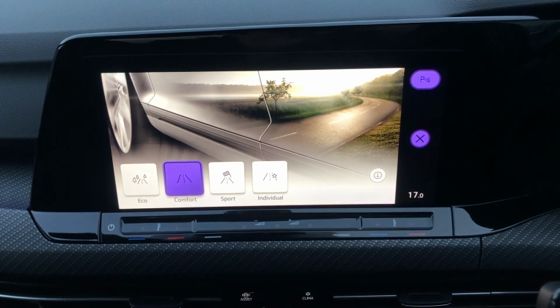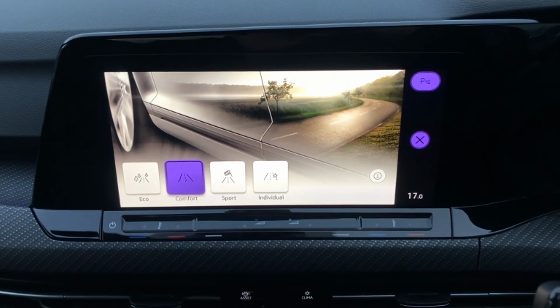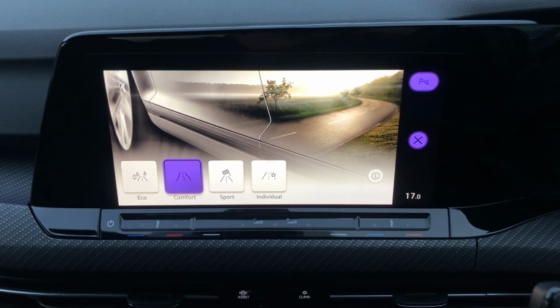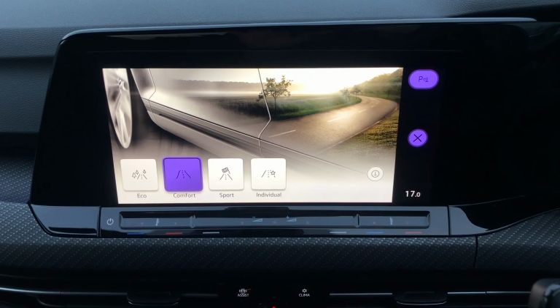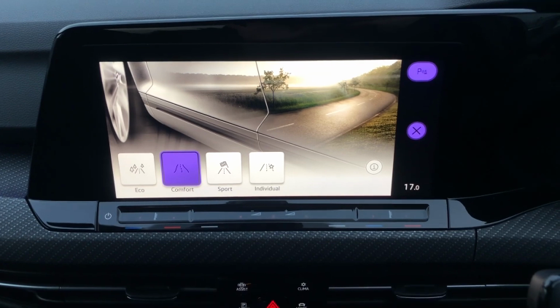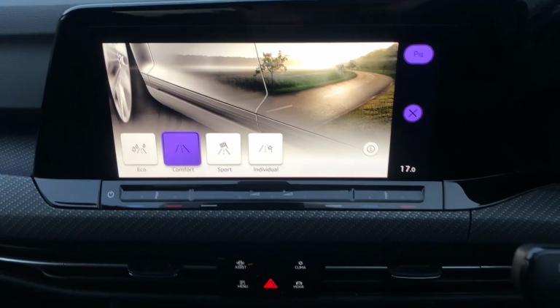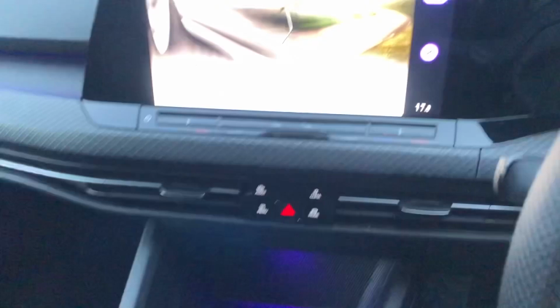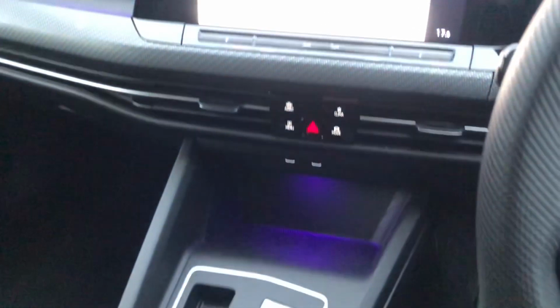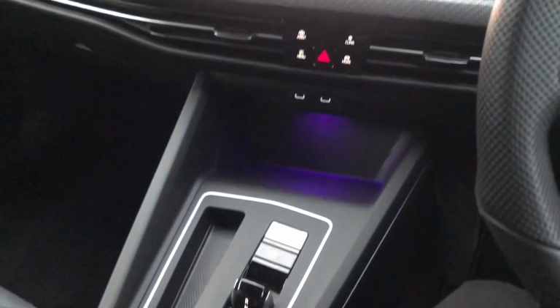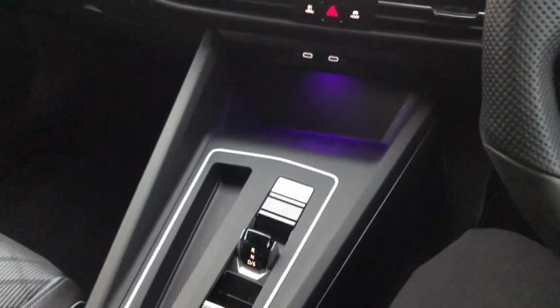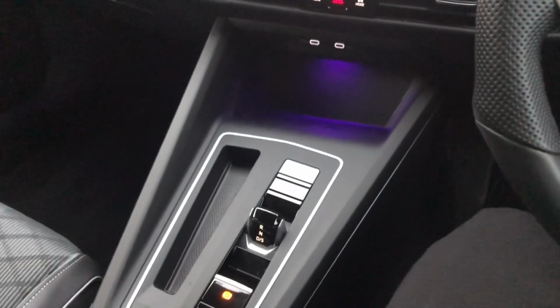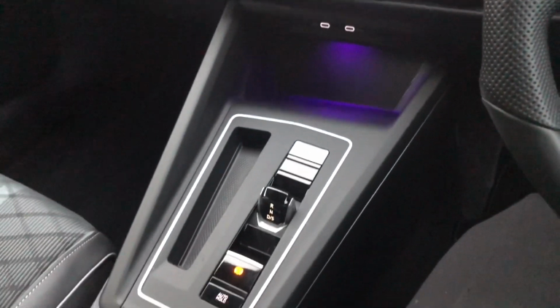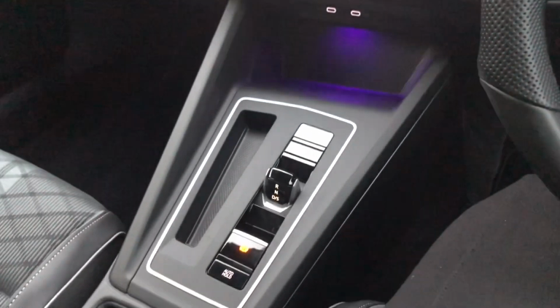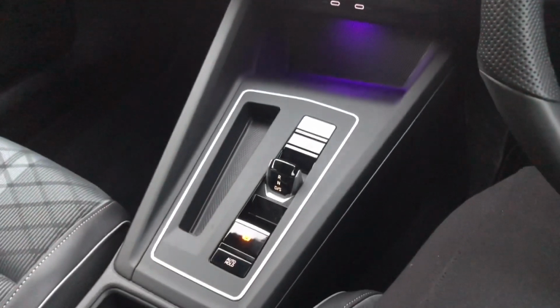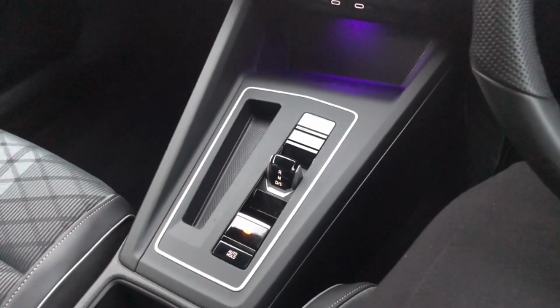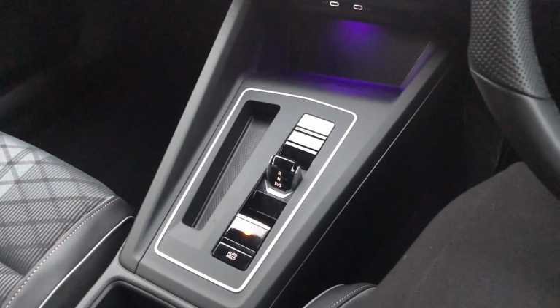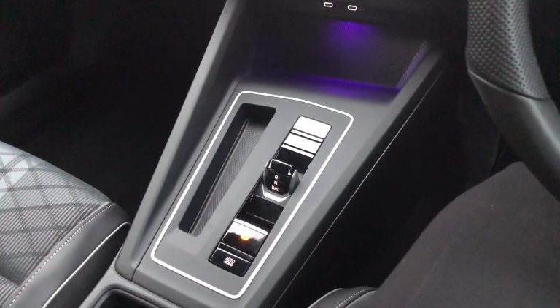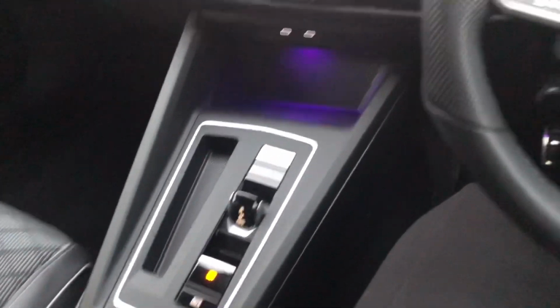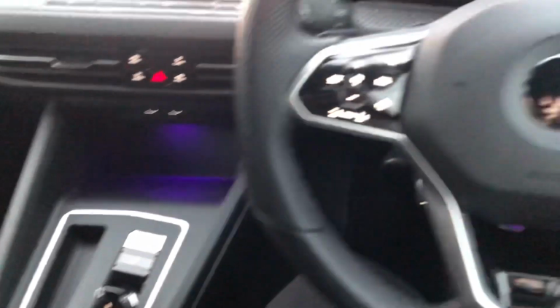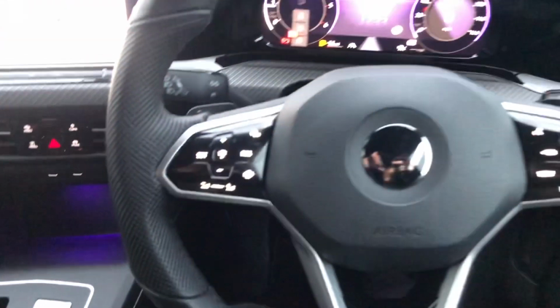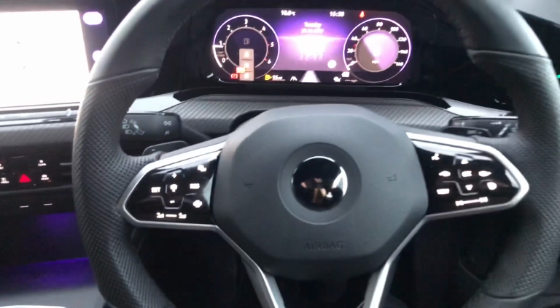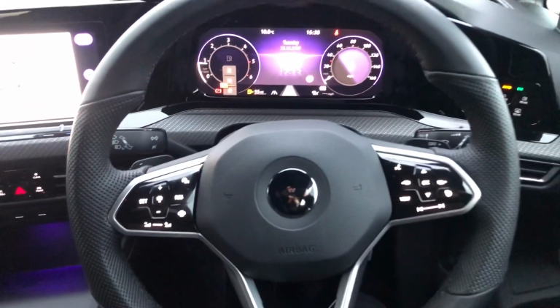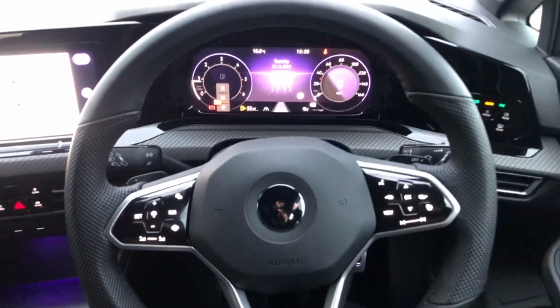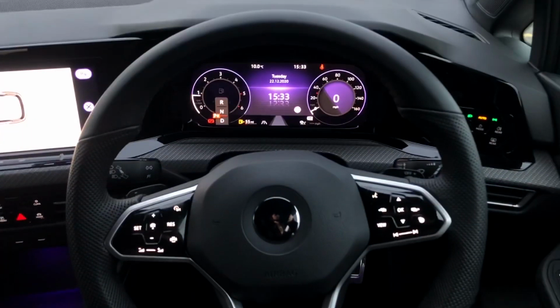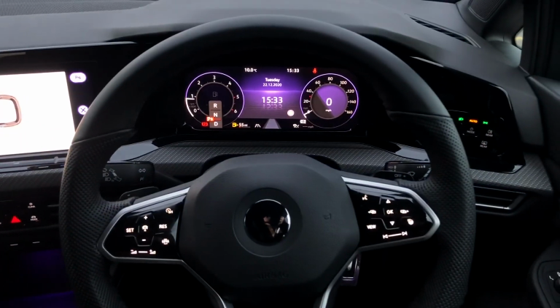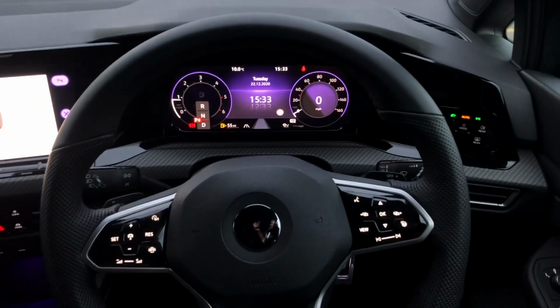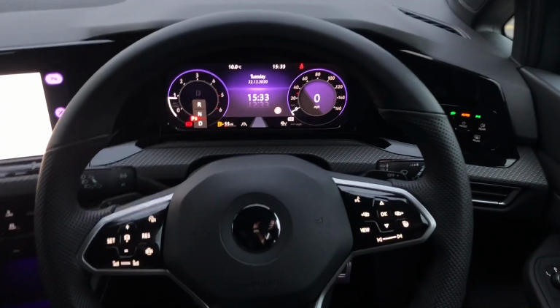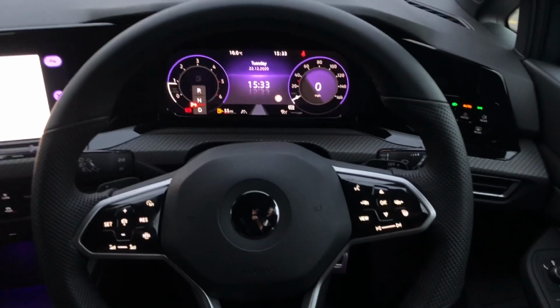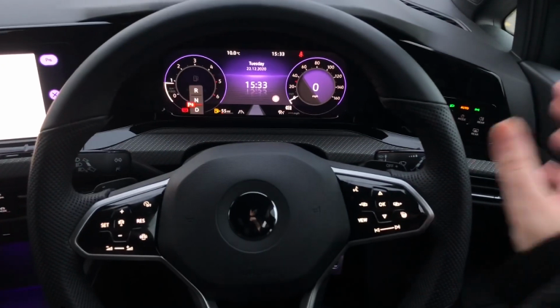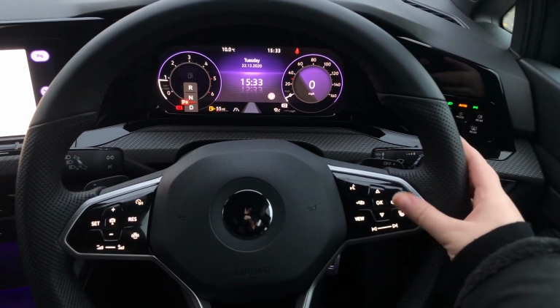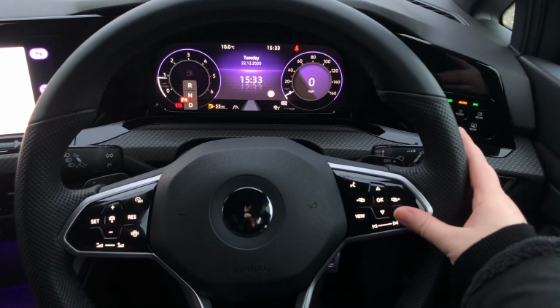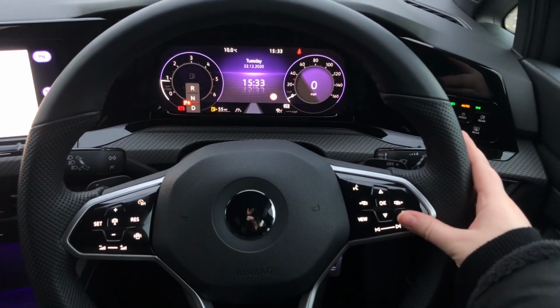There's a drive mode selector, so you can choose how you want the car to feel when you're driving. You've got the really nice interior lighting. And you've got your DSG automatic clutch with auto hold. You've also got your leather heated multifunction steering wheel with touch sensitive controls.